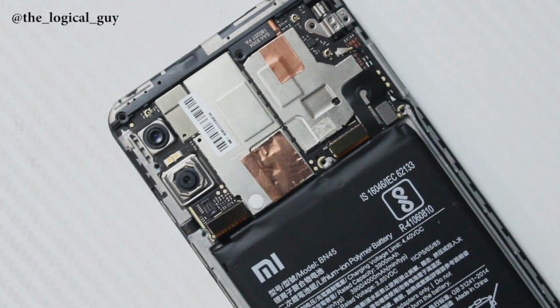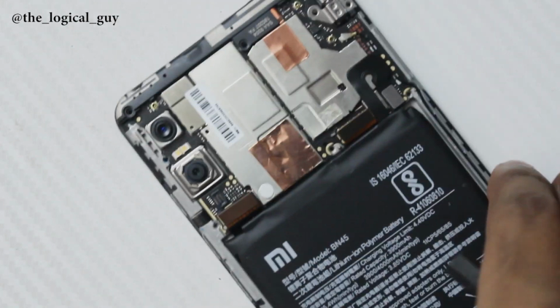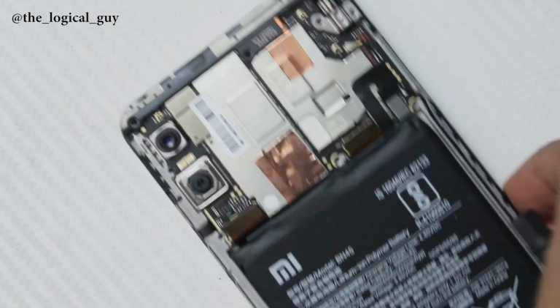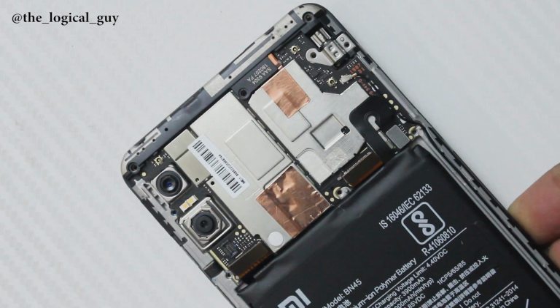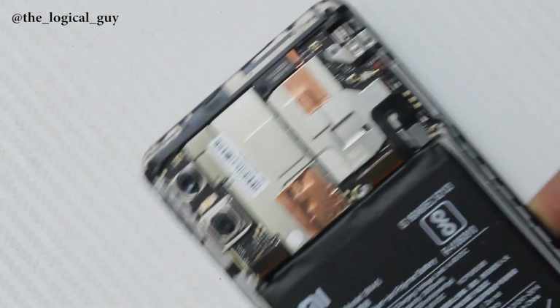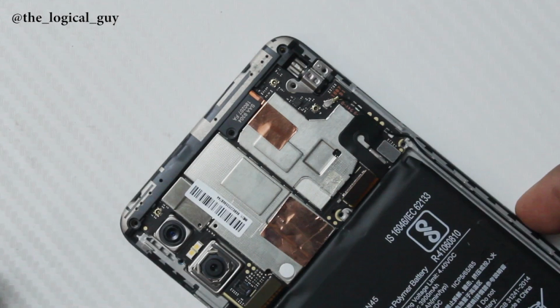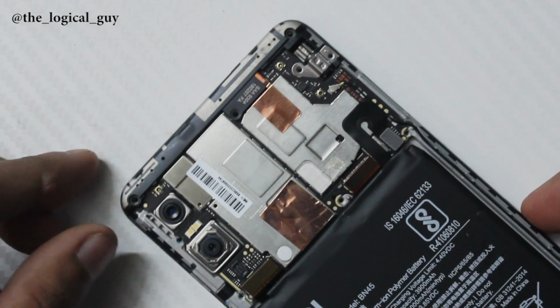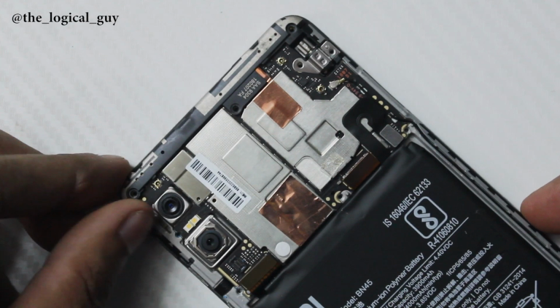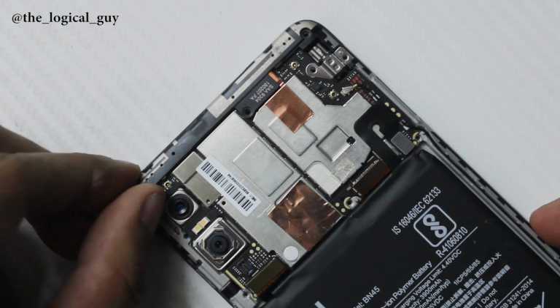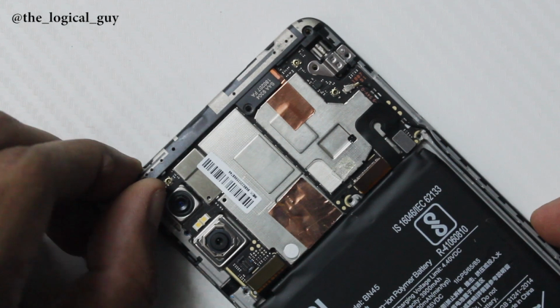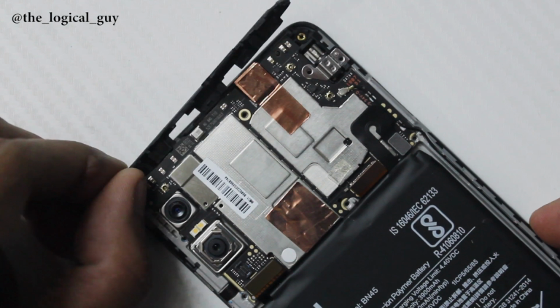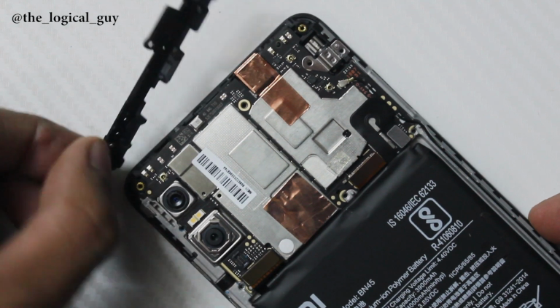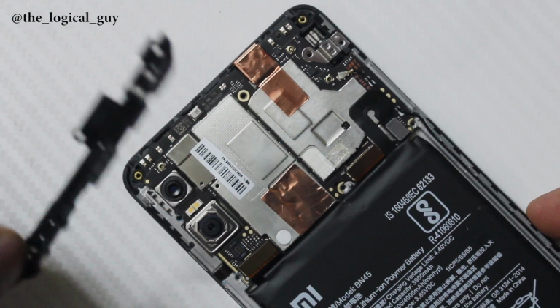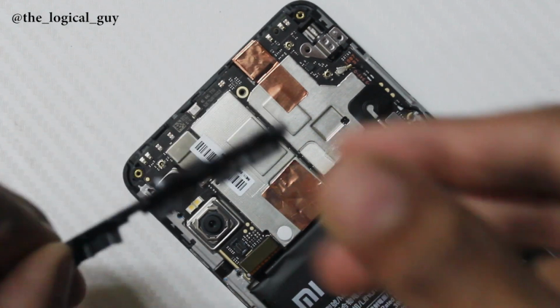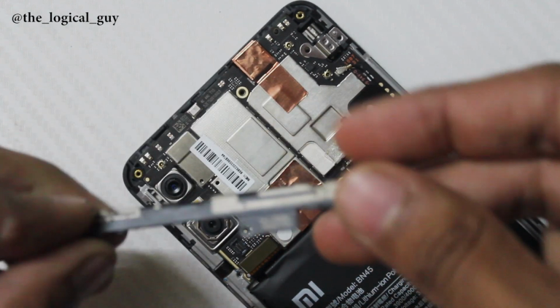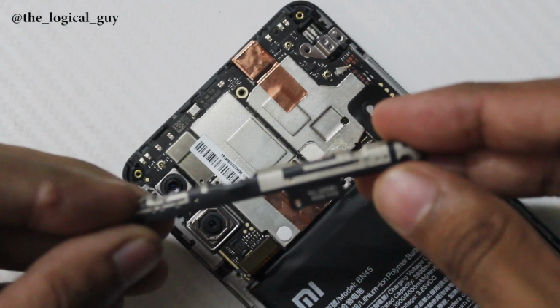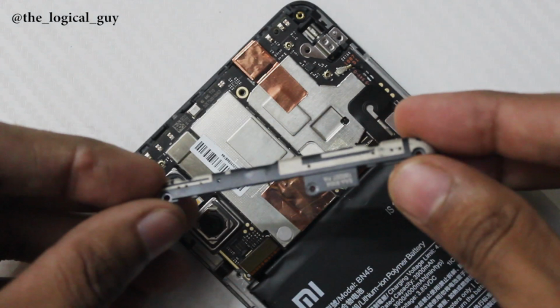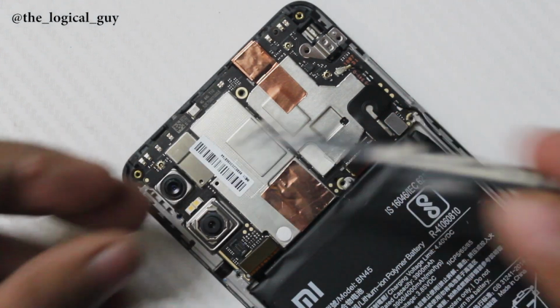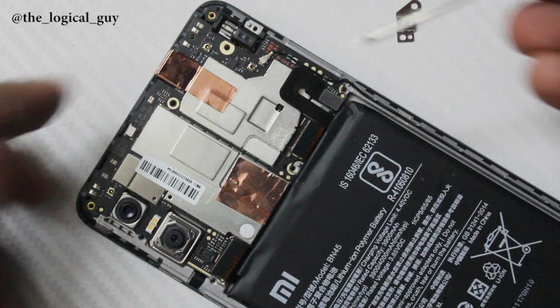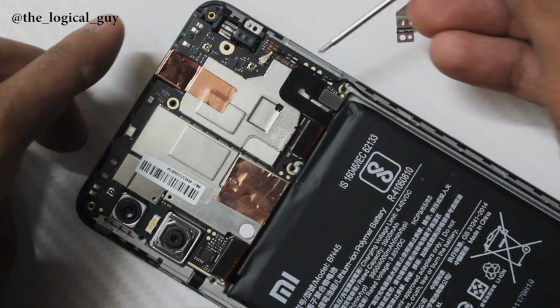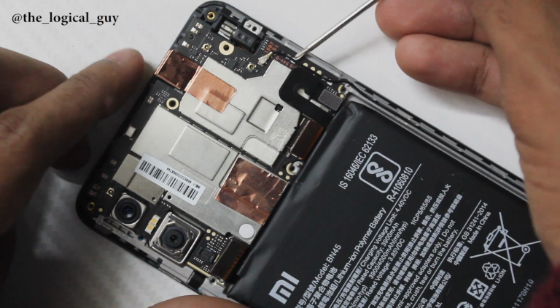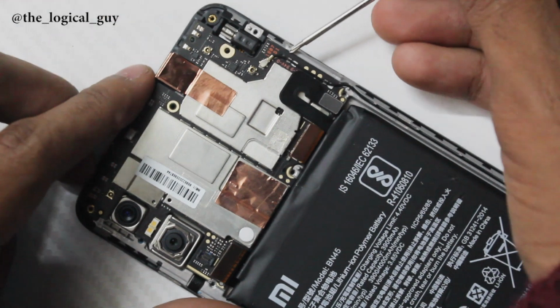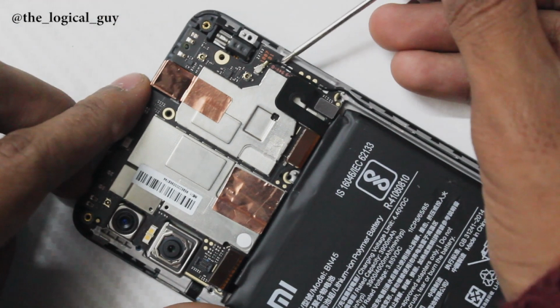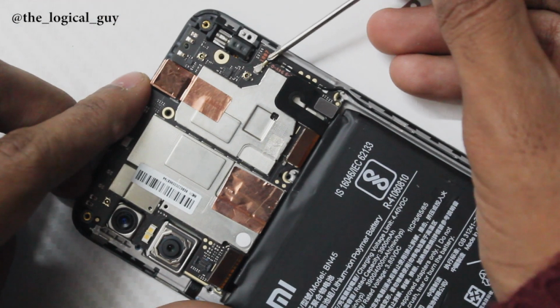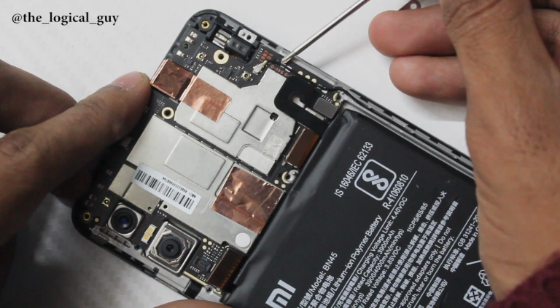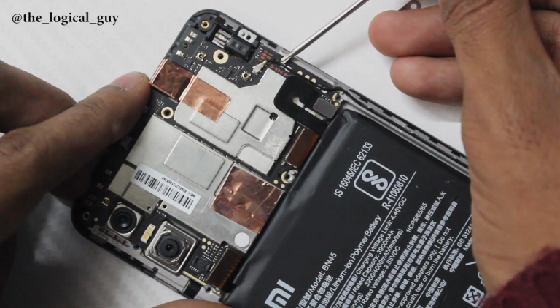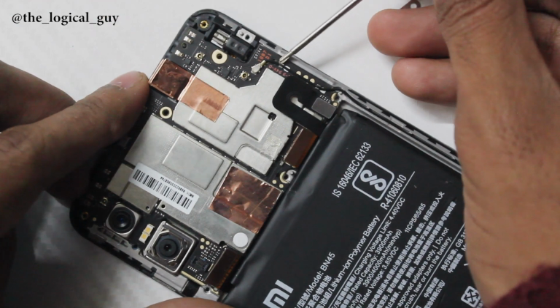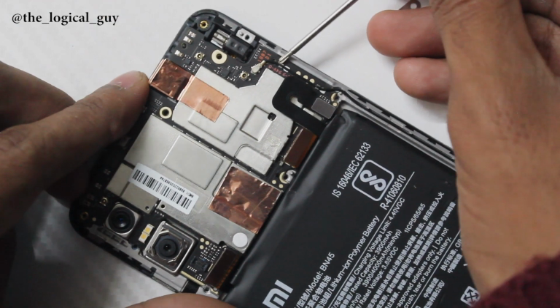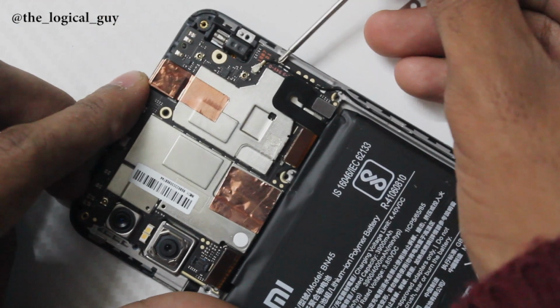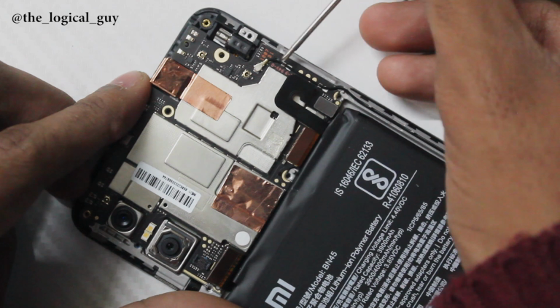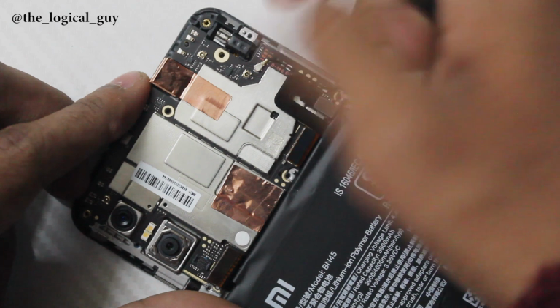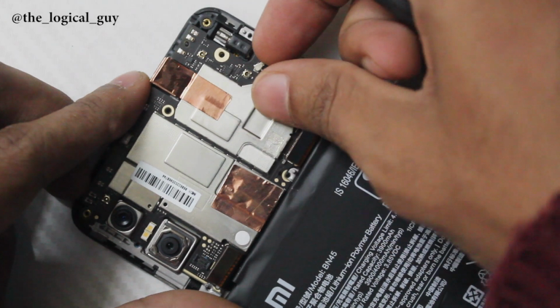Make sure you take out all the screws before removing the motherboard. We take out the upper plastic protector from the motherboard just by lifting it up. We also disconnect the antenna cable which is on the right side of the board — it's a little hard to see.